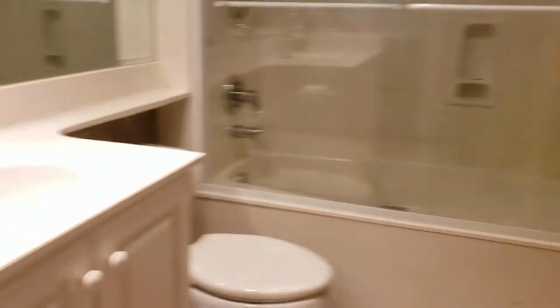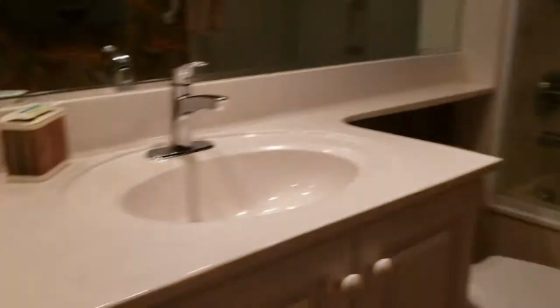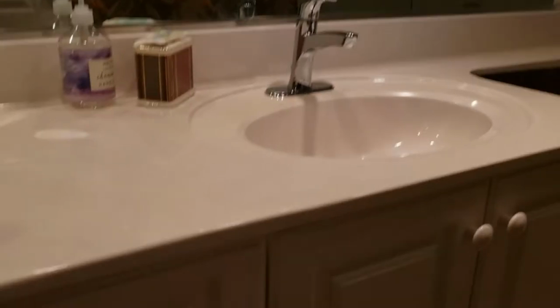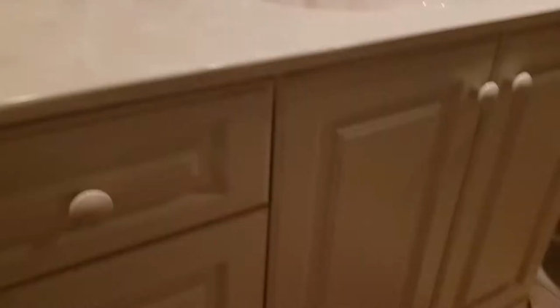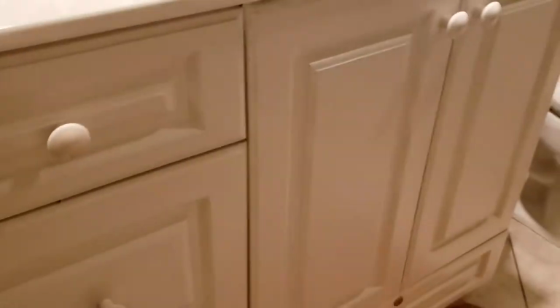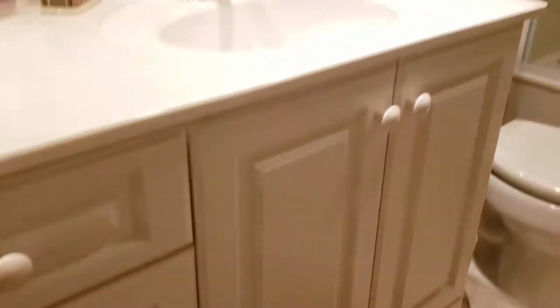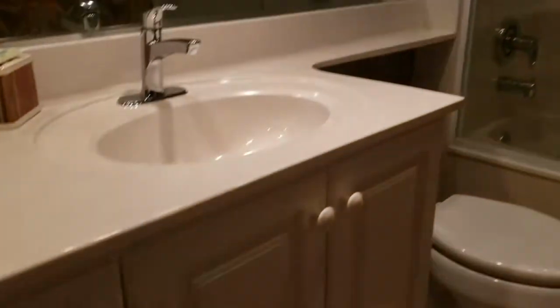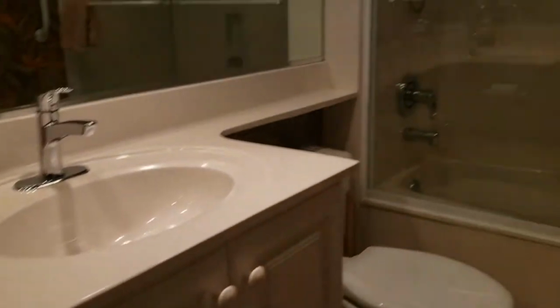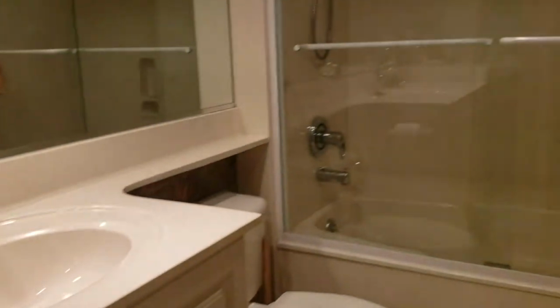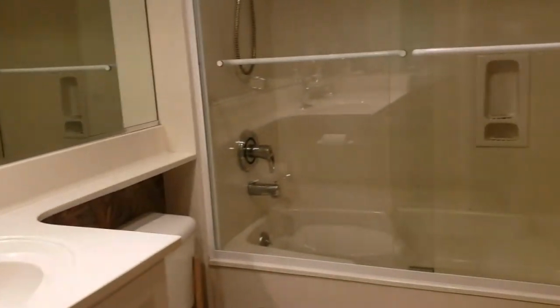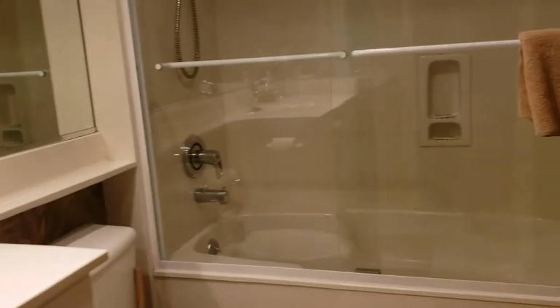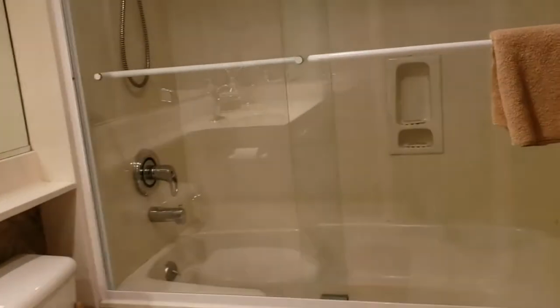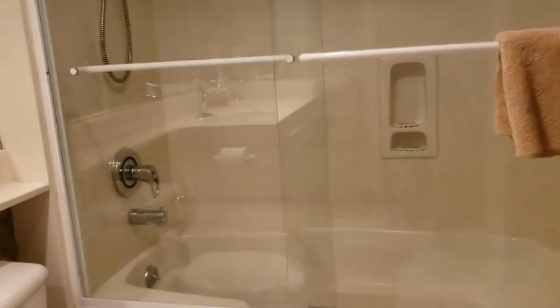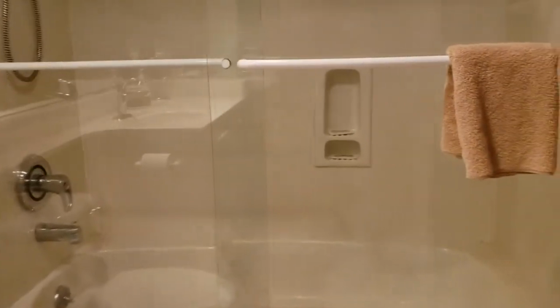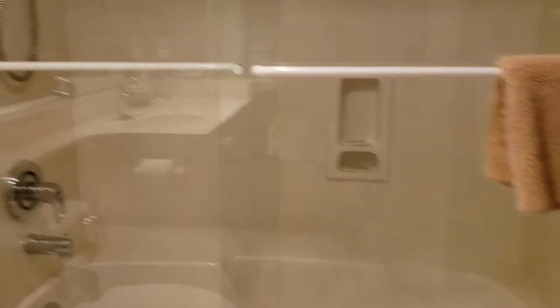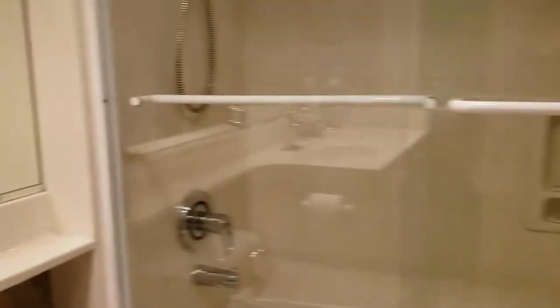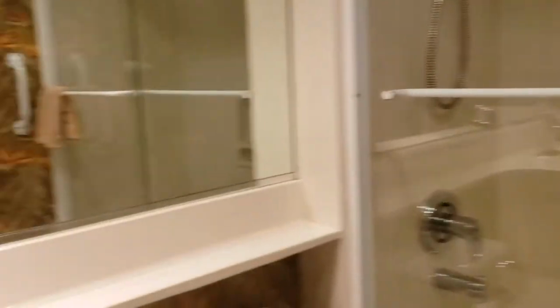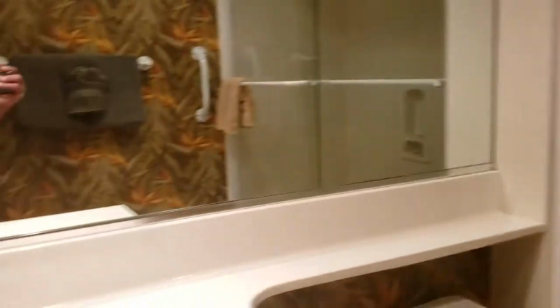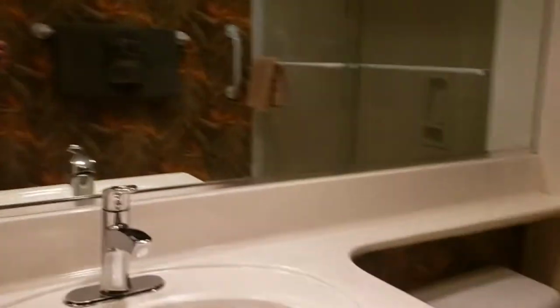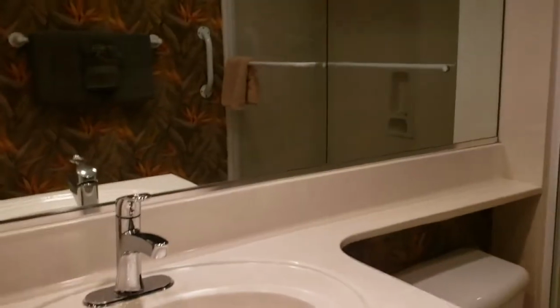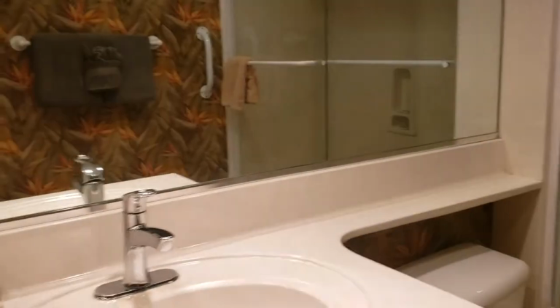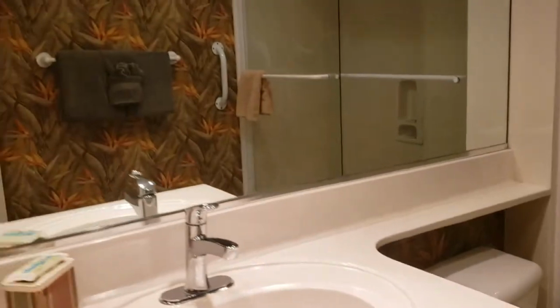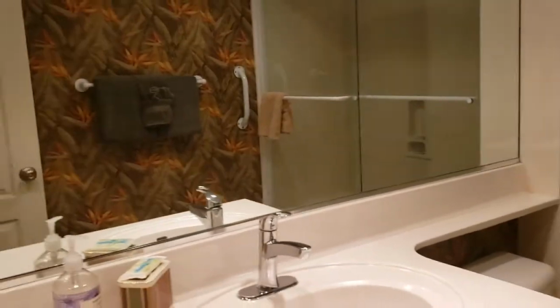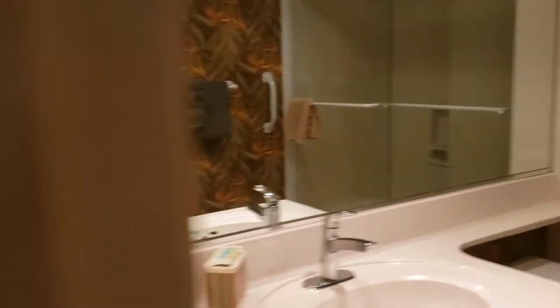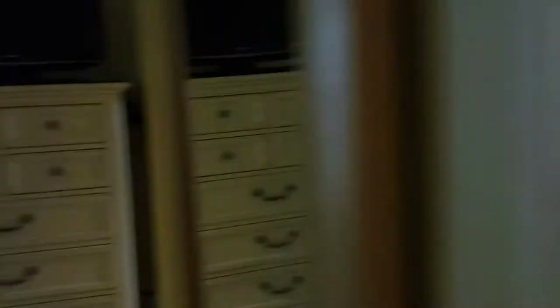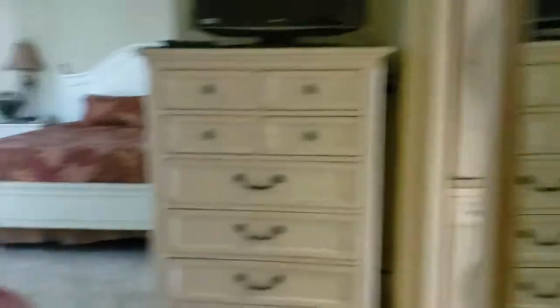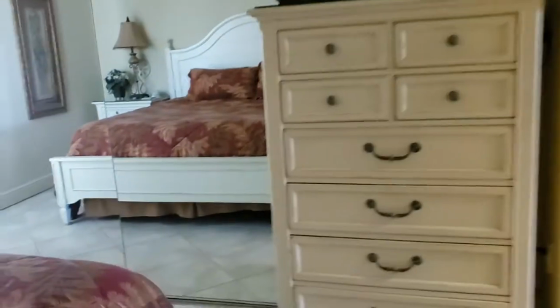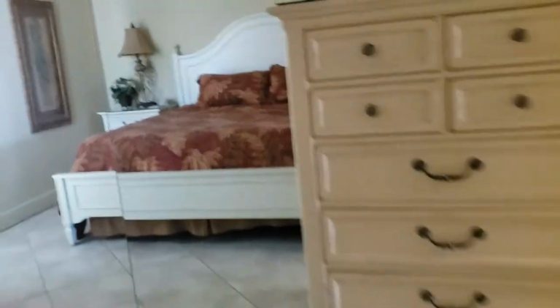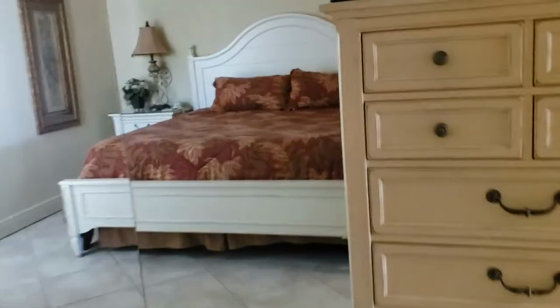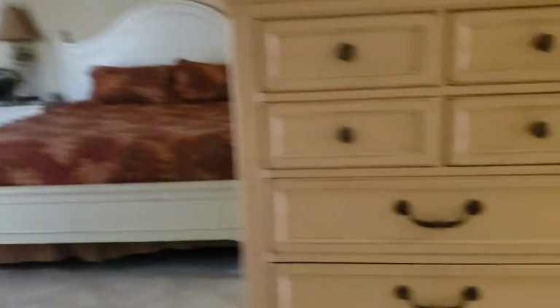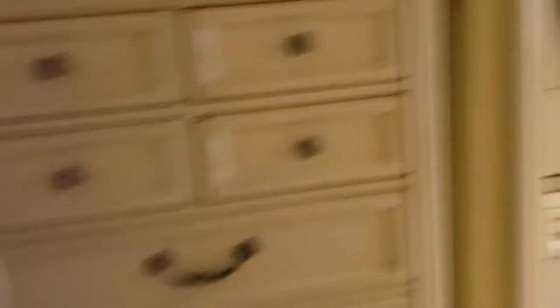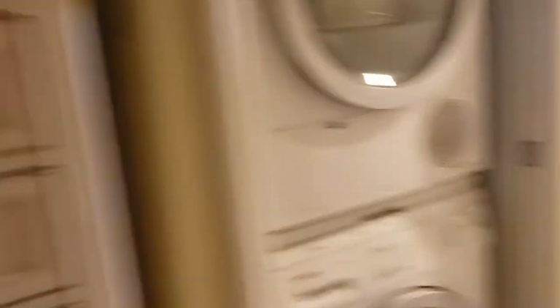The bathroom has a cultured marble top. Pretty standard, but a very nice, clean, and tidy shower. Kind of cool wallpaper — not a big wallpaper guy, but as far as it goes, it's pretty good. You've got a big closet over there.